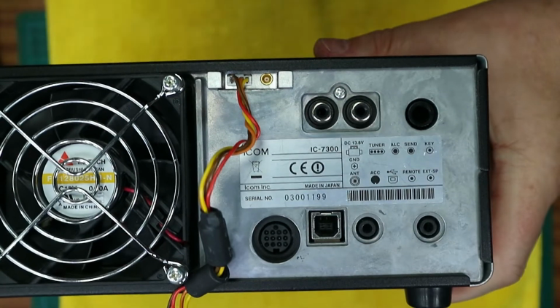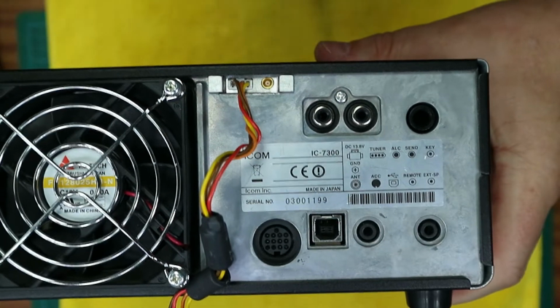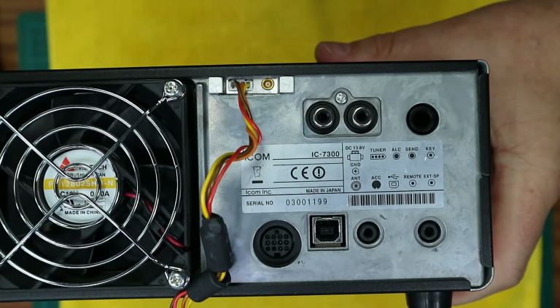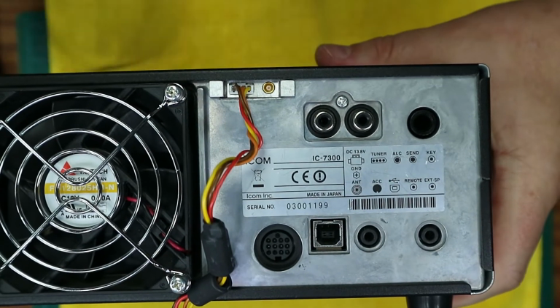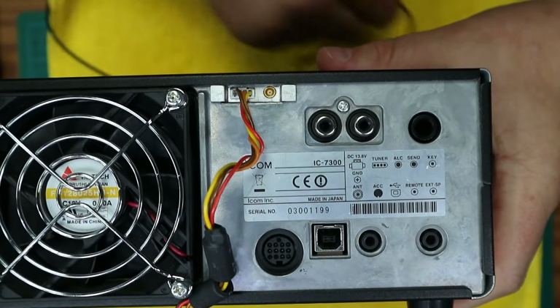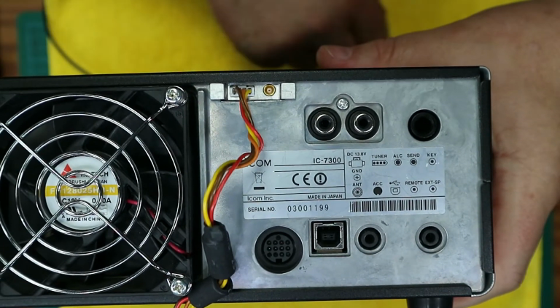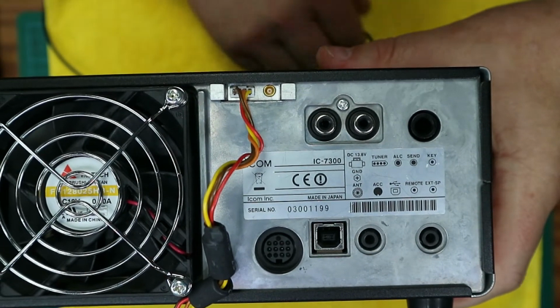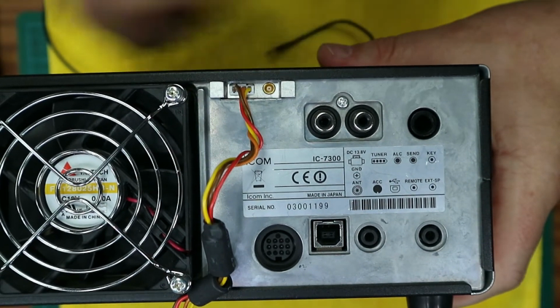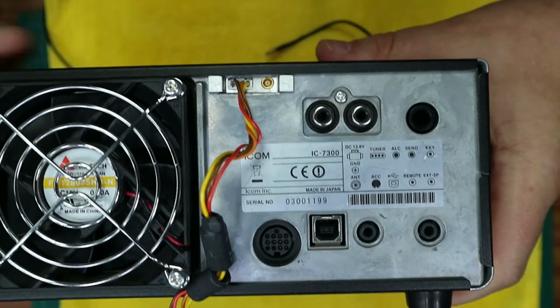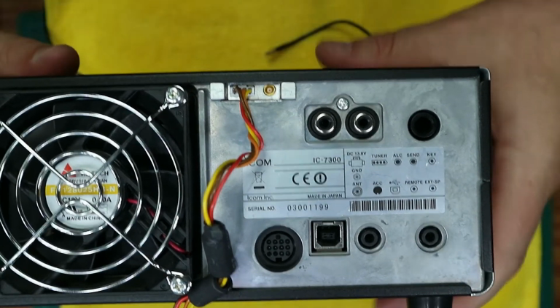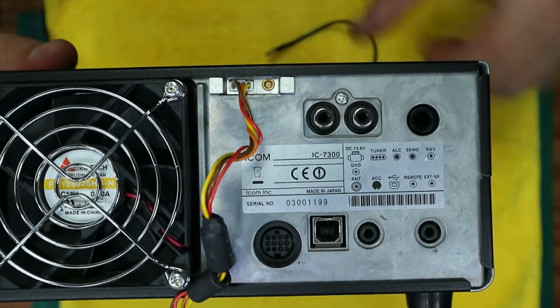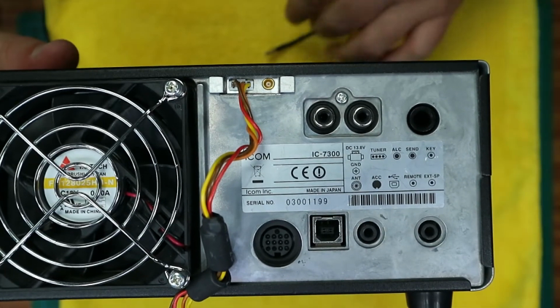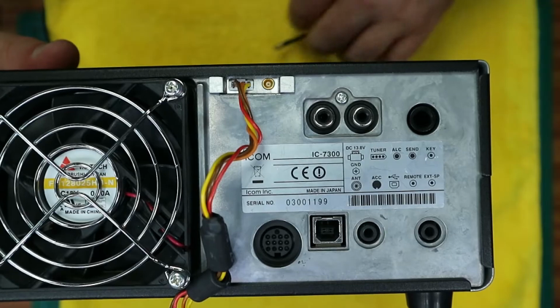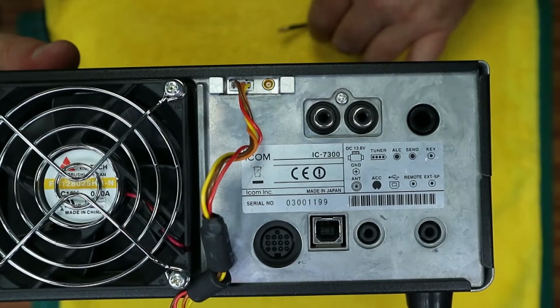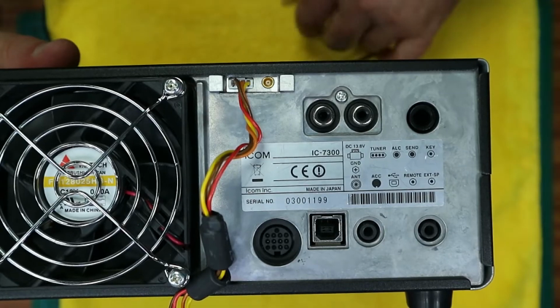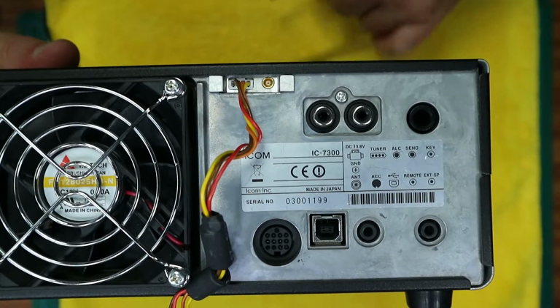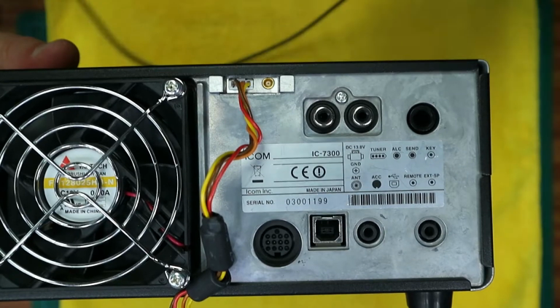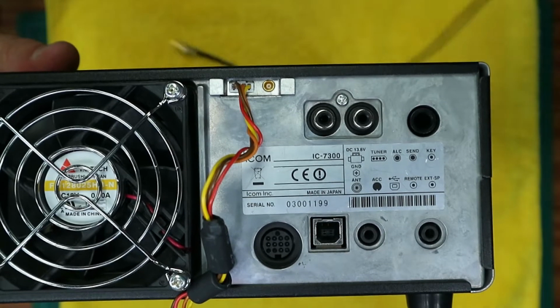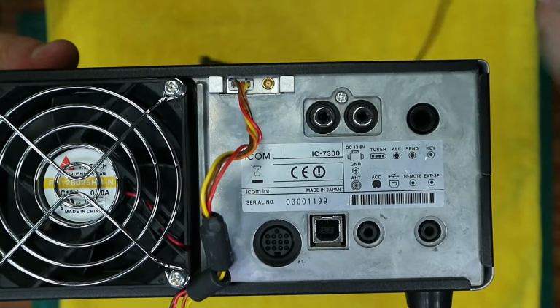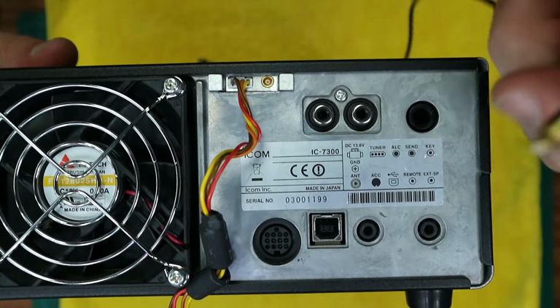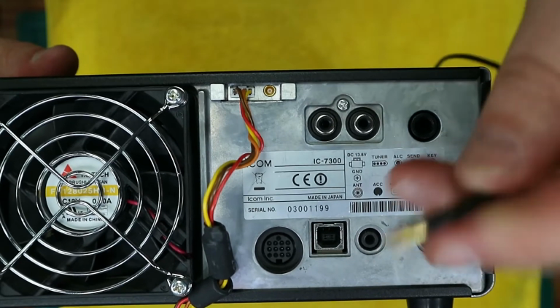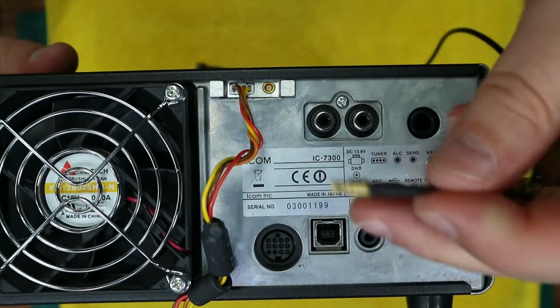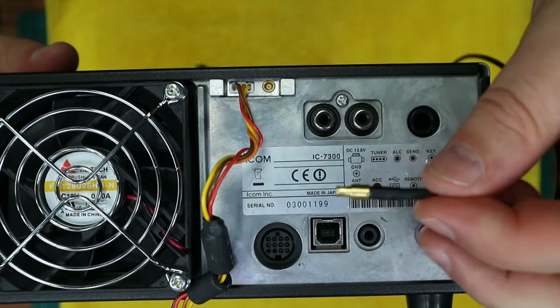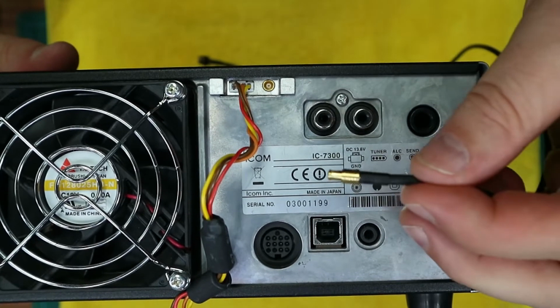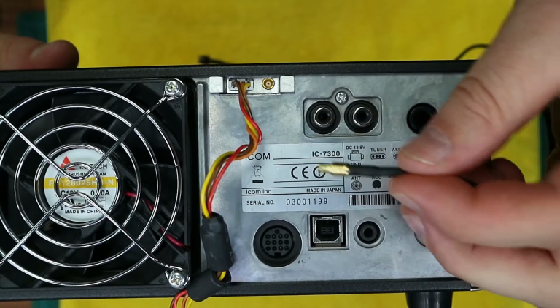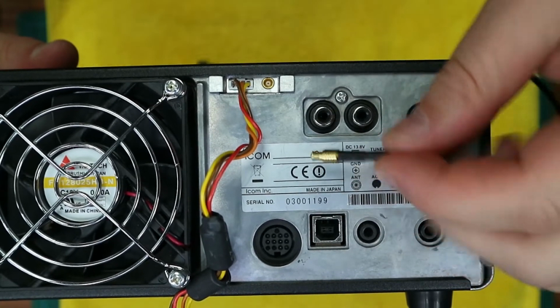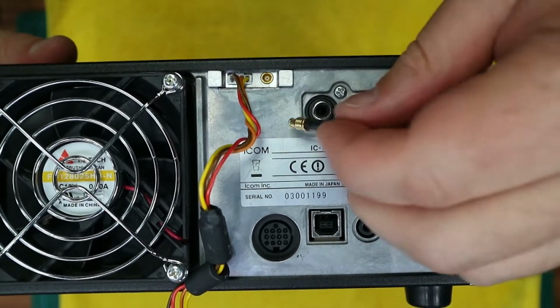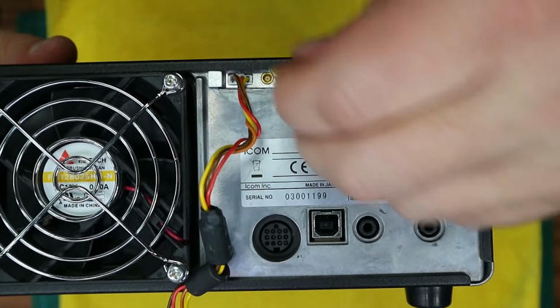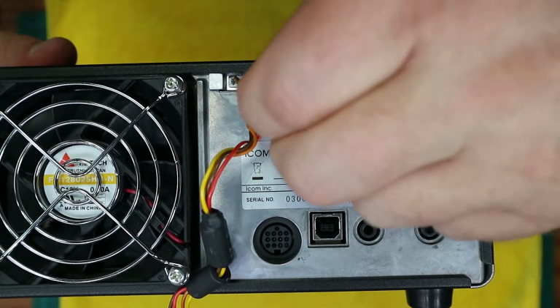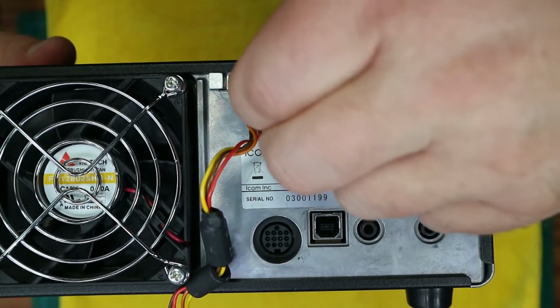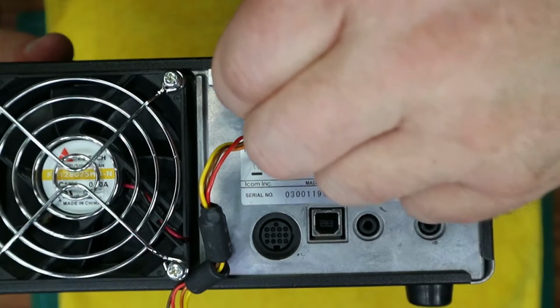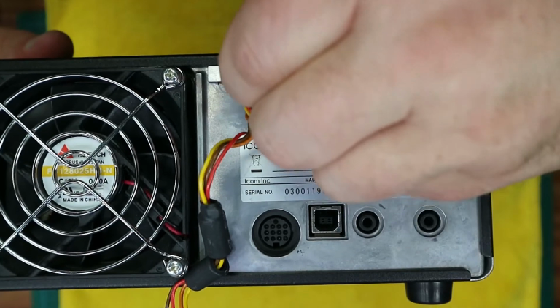Find the long black RF connector that came with the board and that simply connects into the RF connector there.